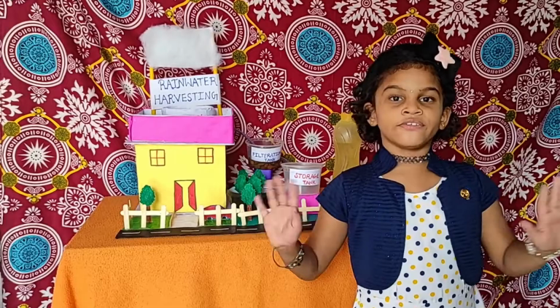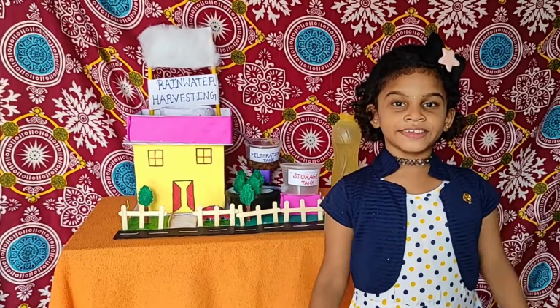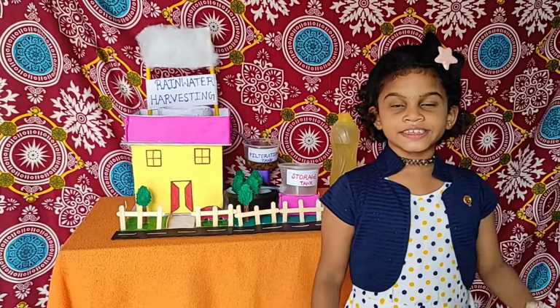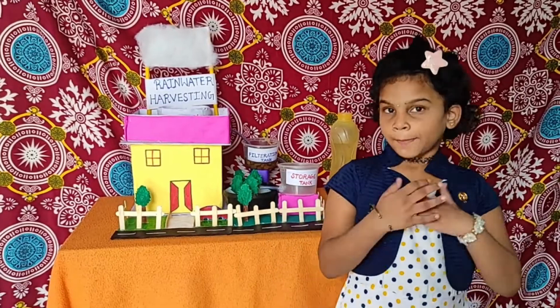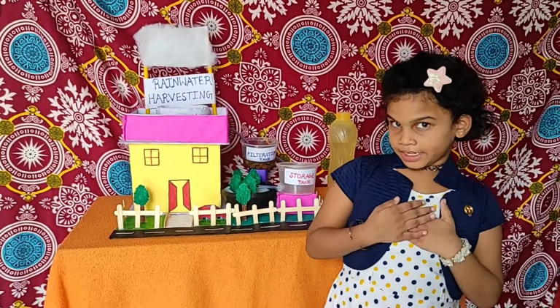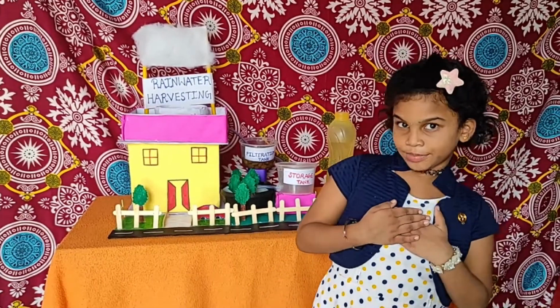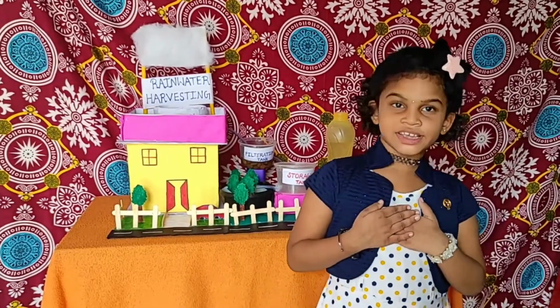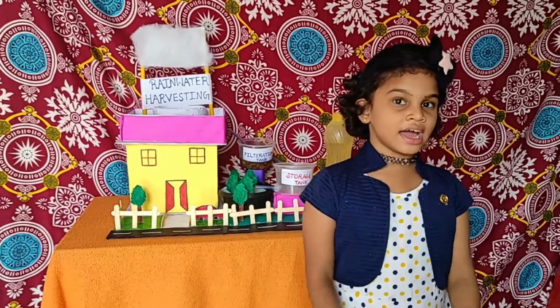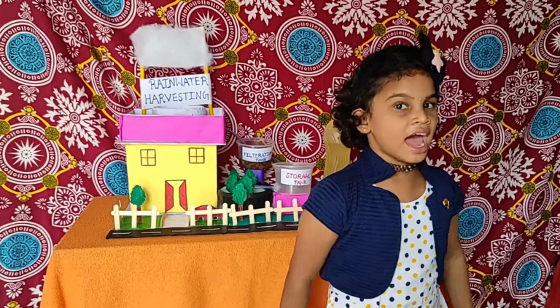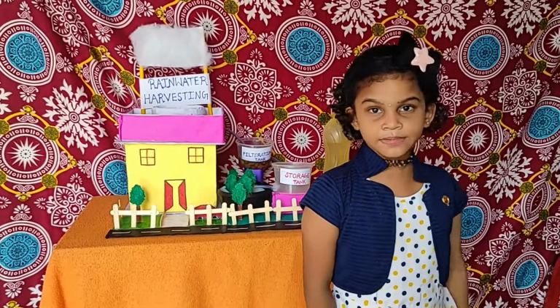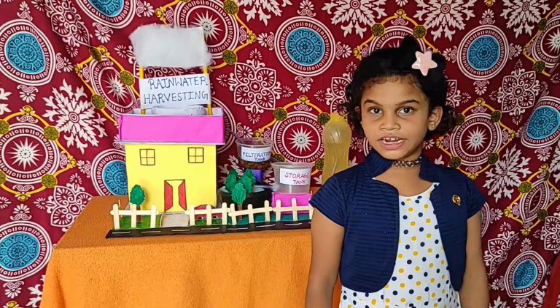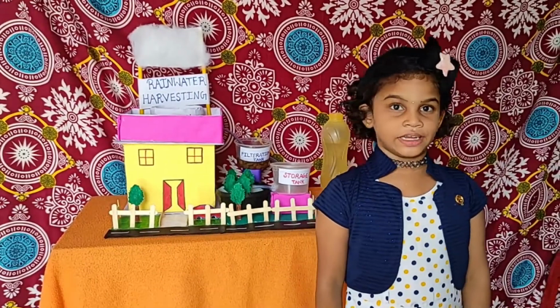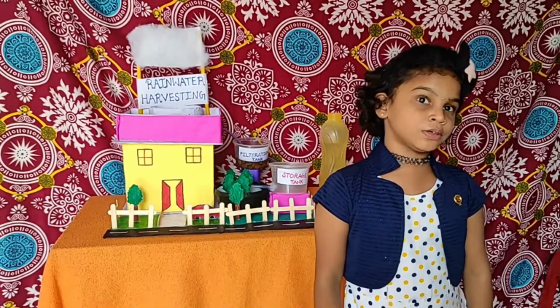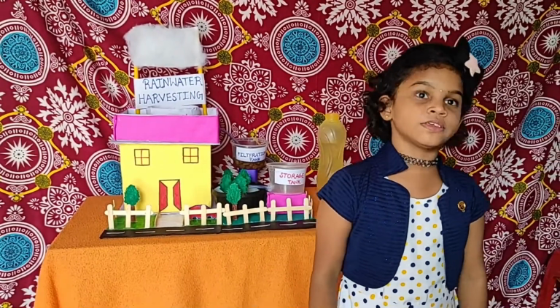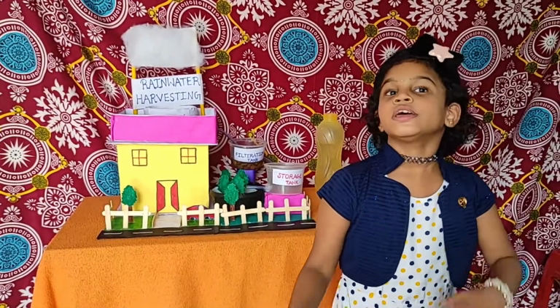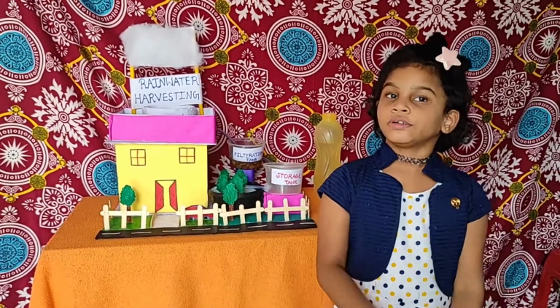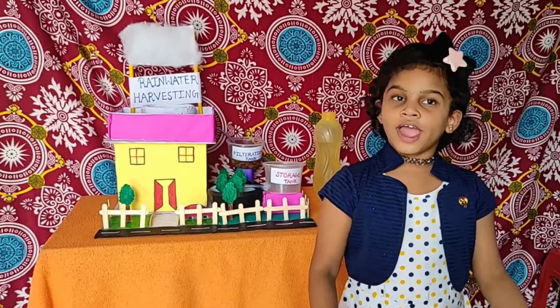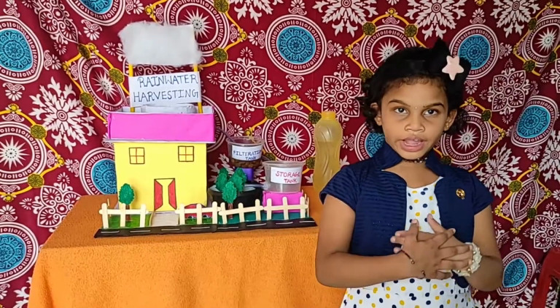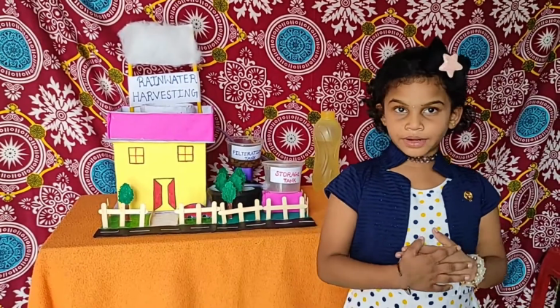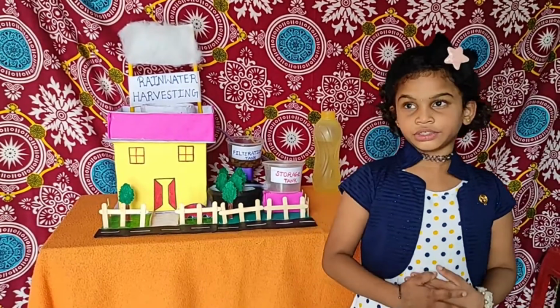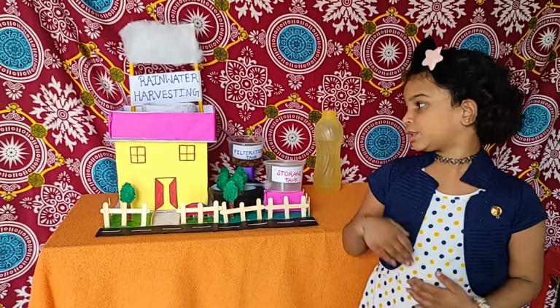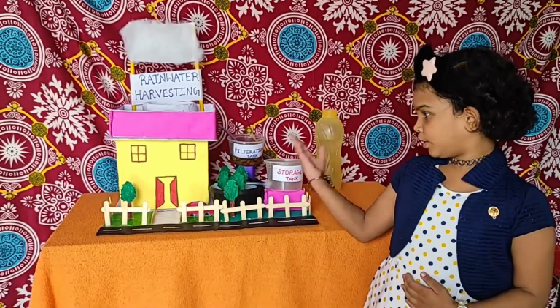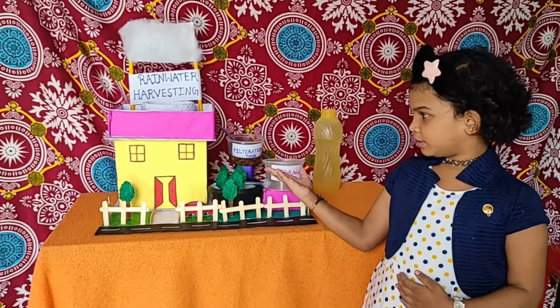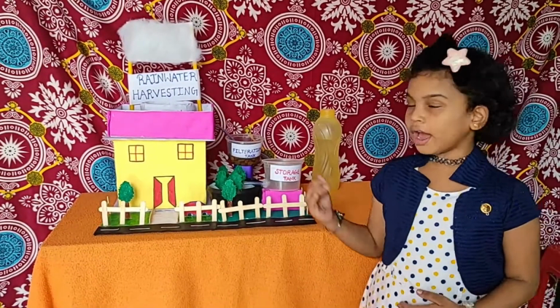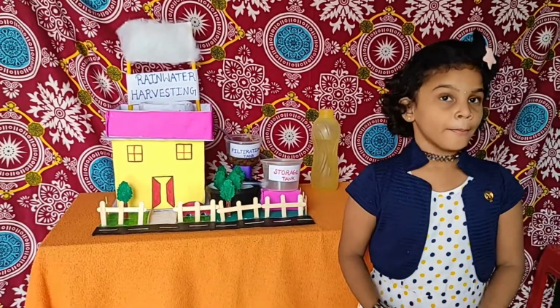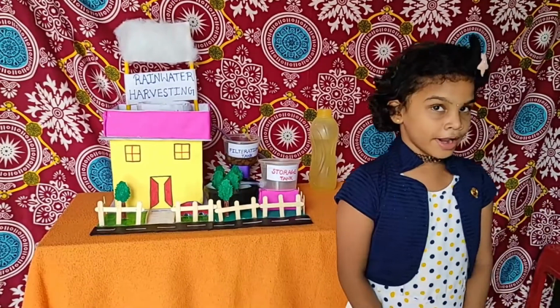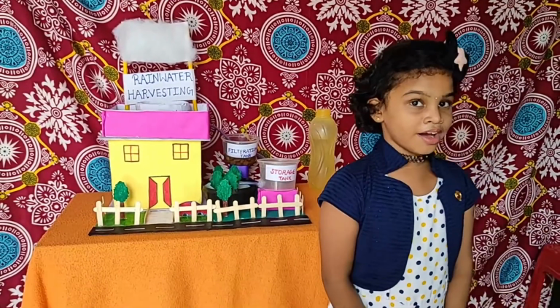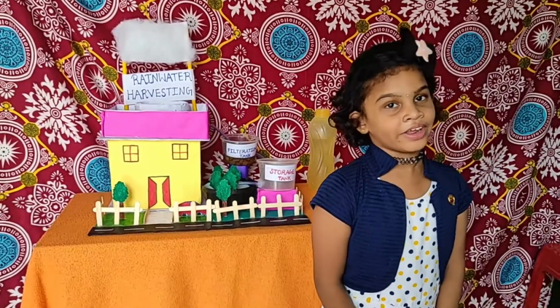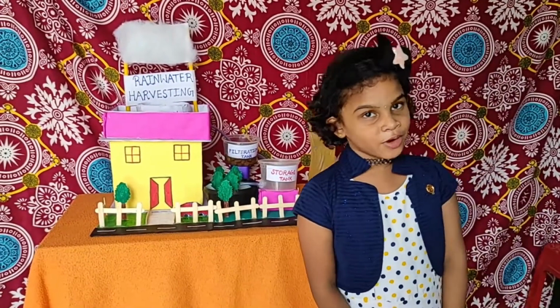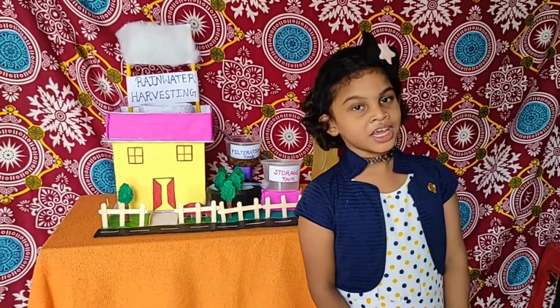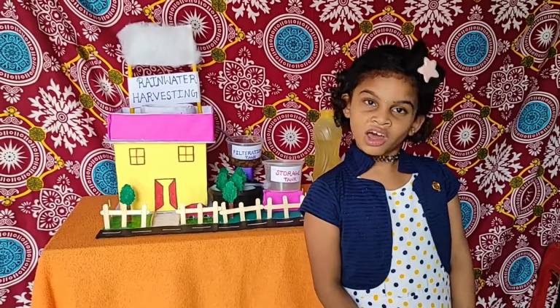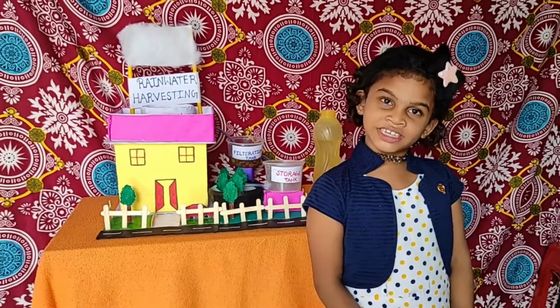Hi friends, my name is Savina. I am studying in 2C. Today I am going to show you the model of rainwater harvesting.